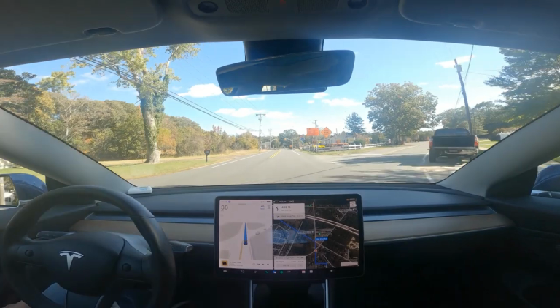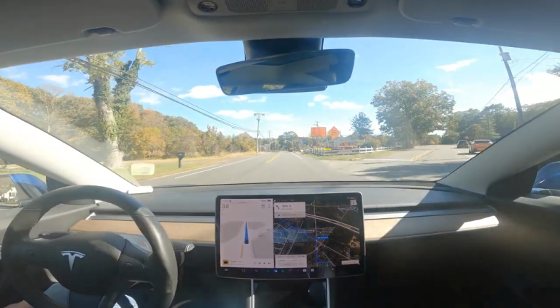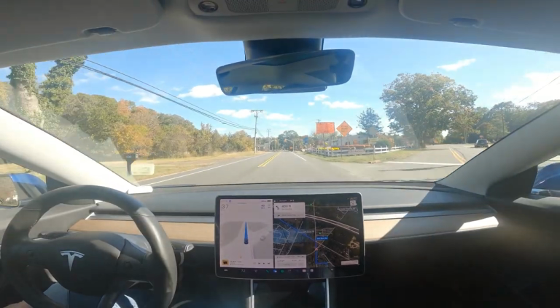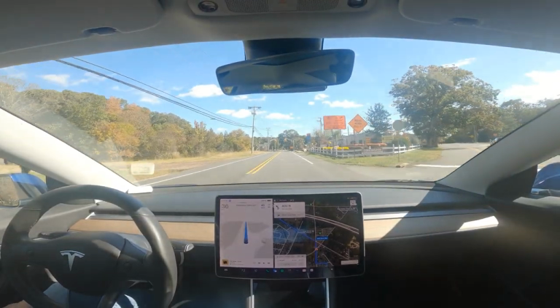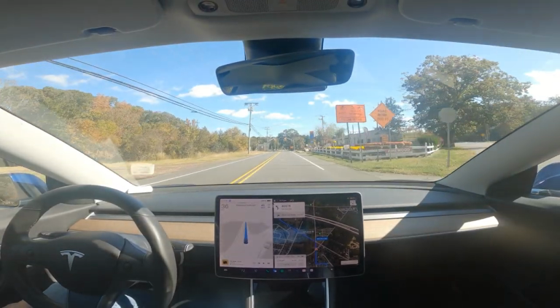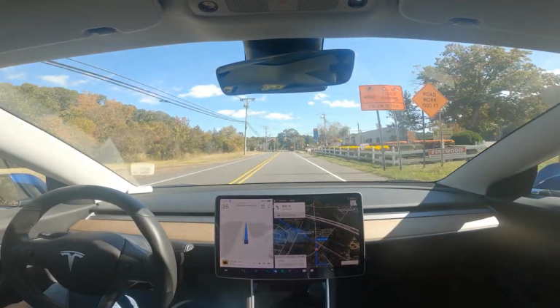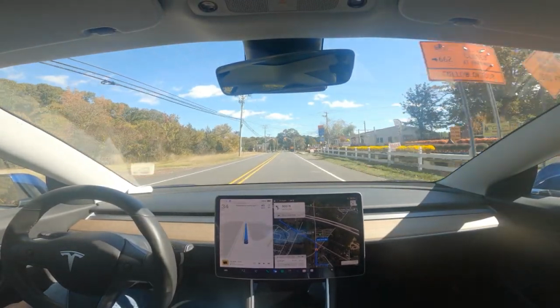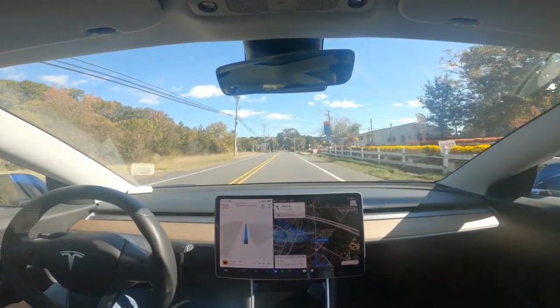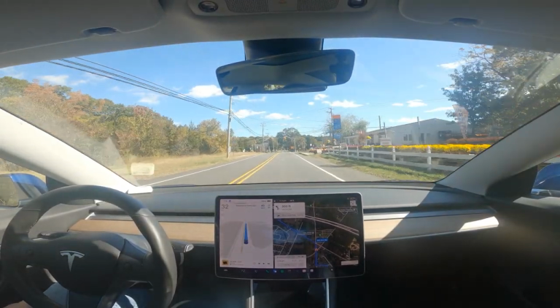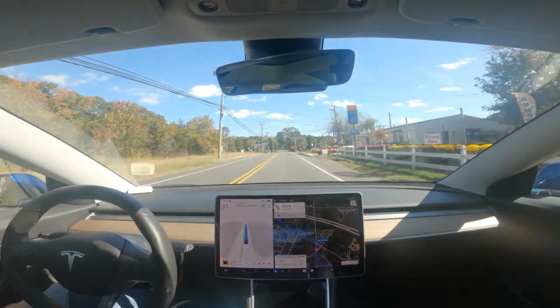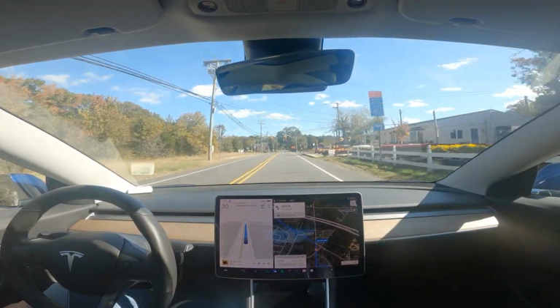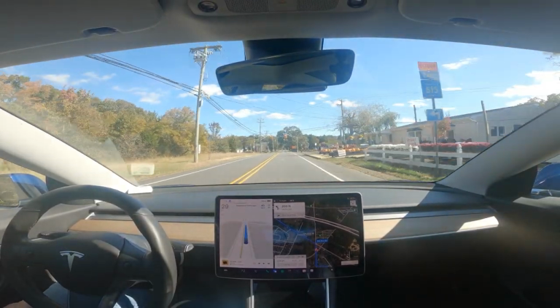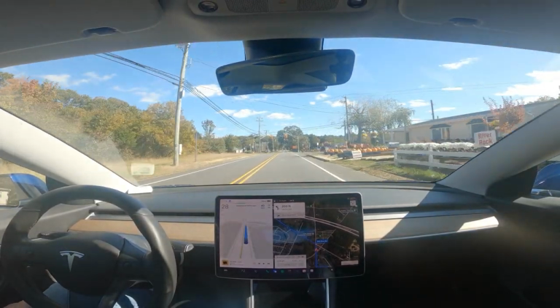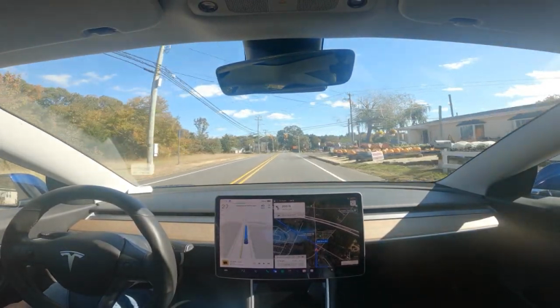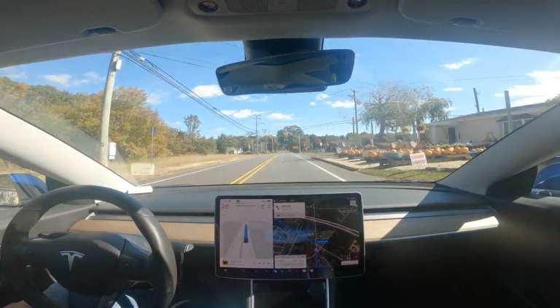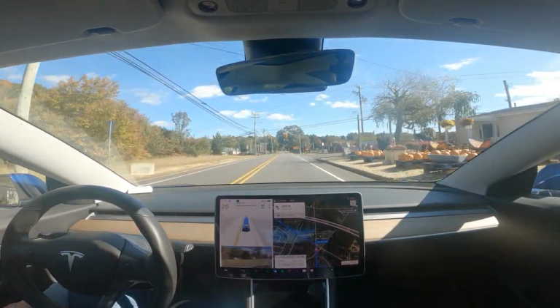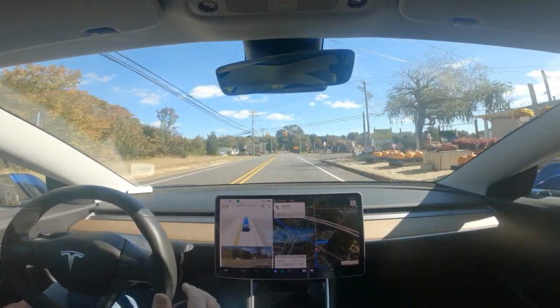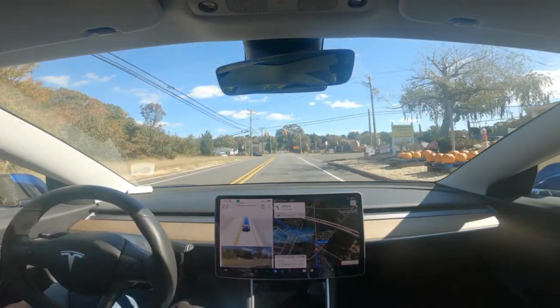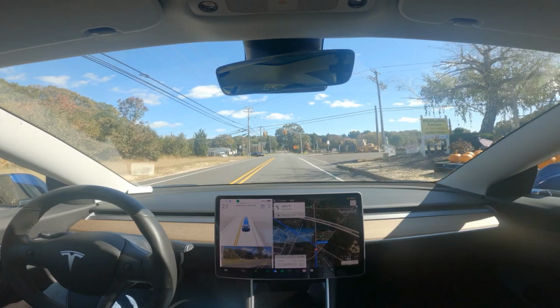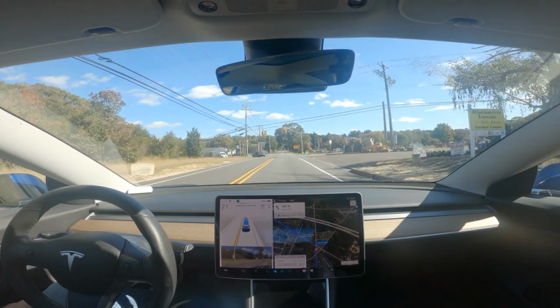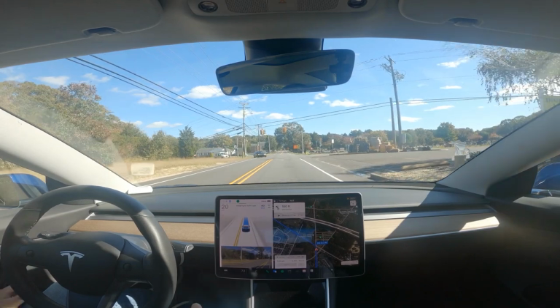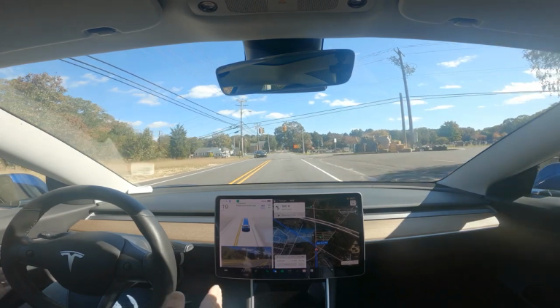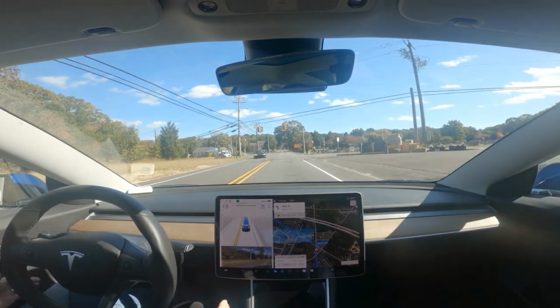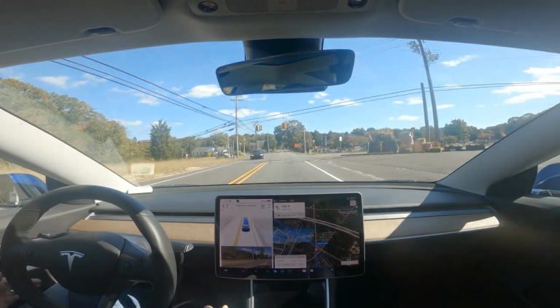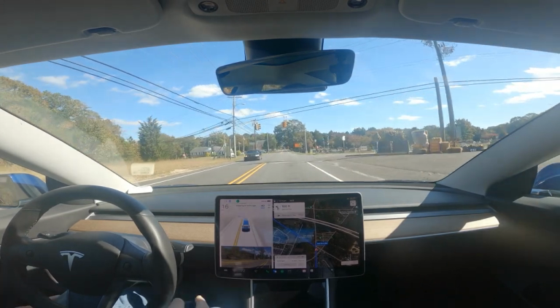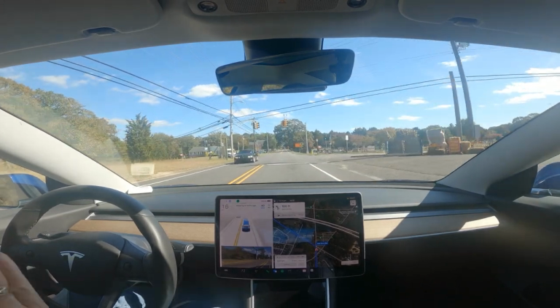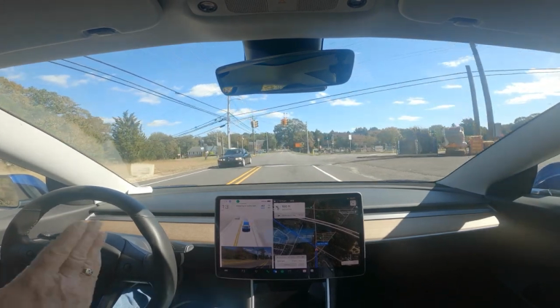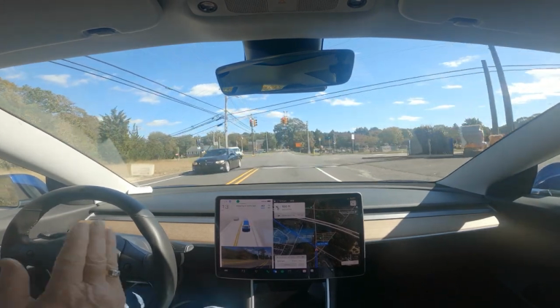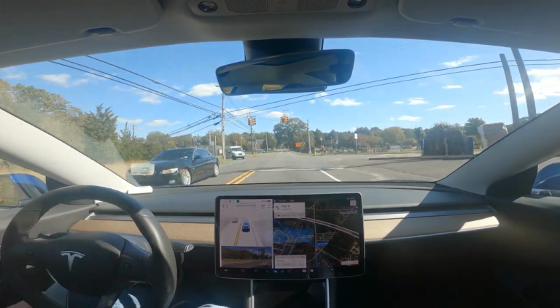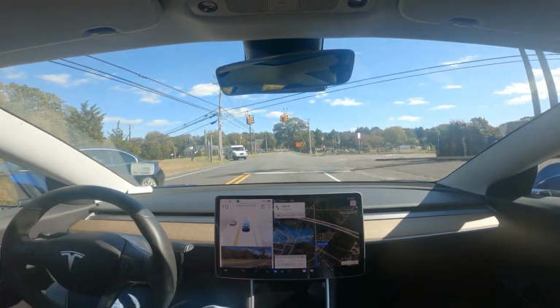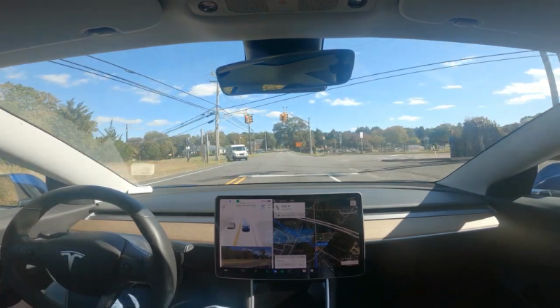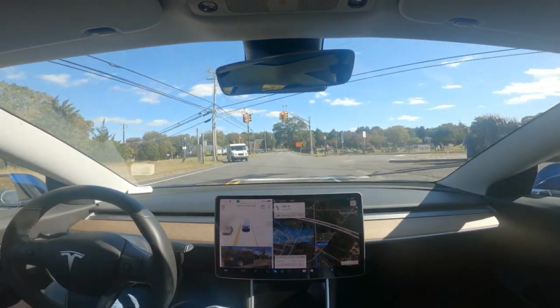We are coming up on Old Zion Road intersection with Zion Road. We are on Zion Road, going approximately eastbound.